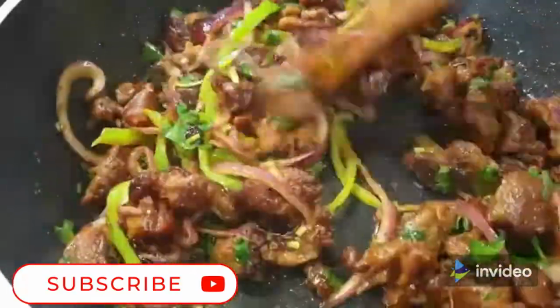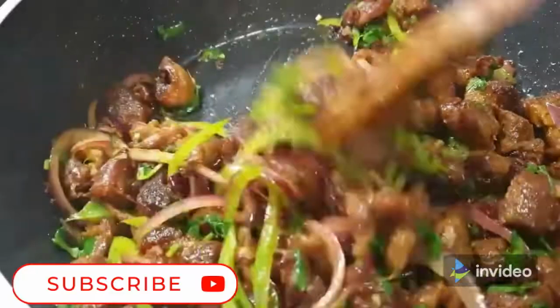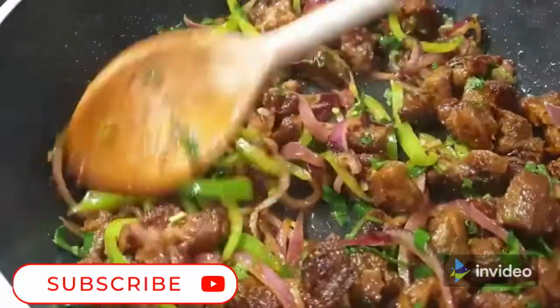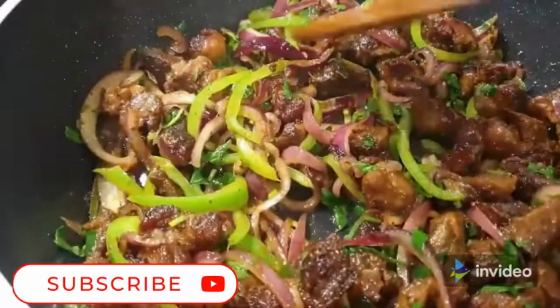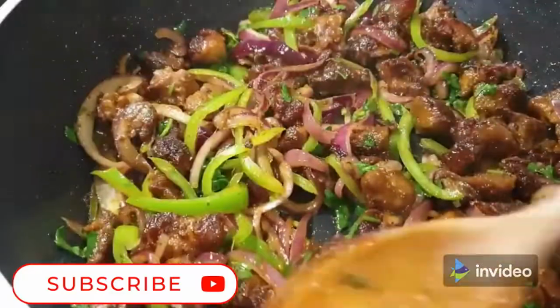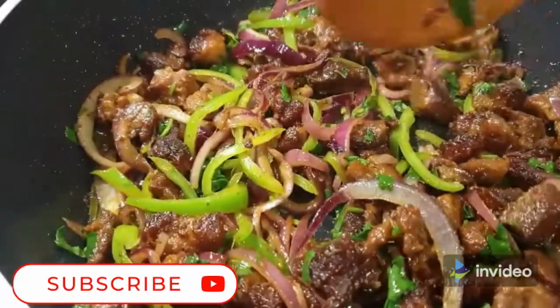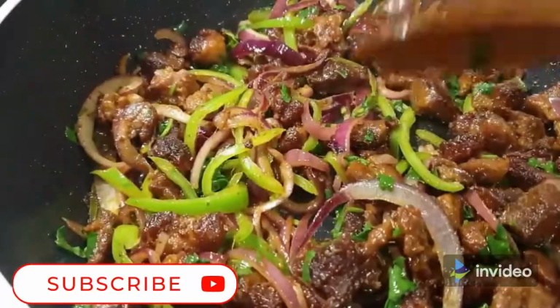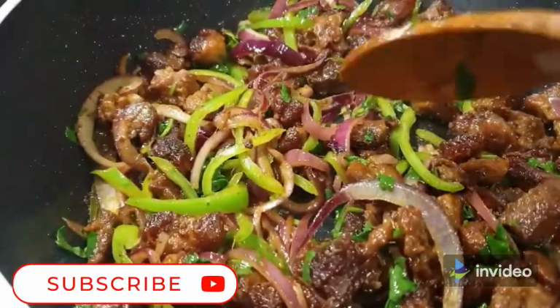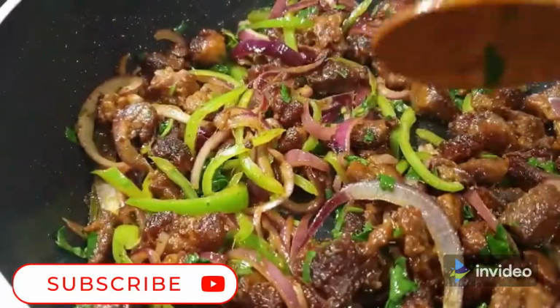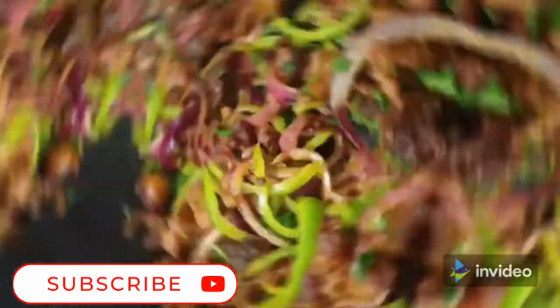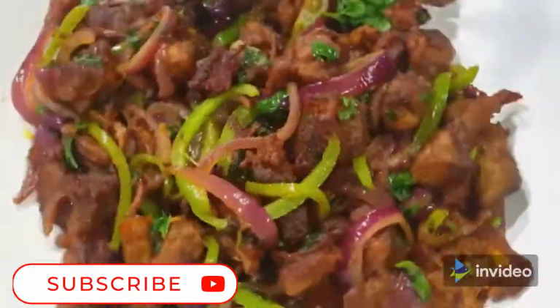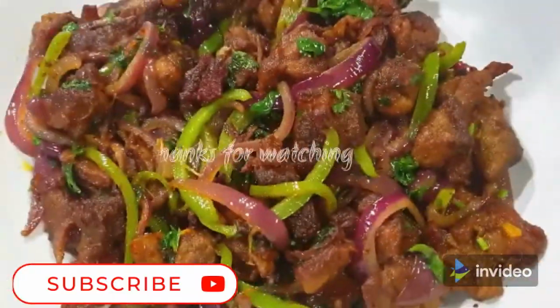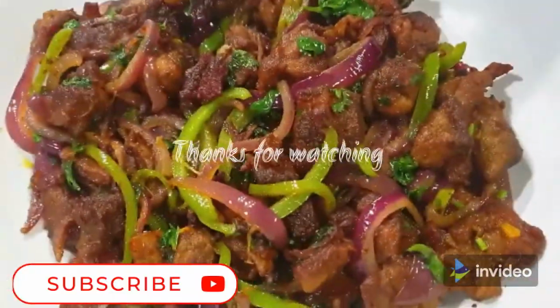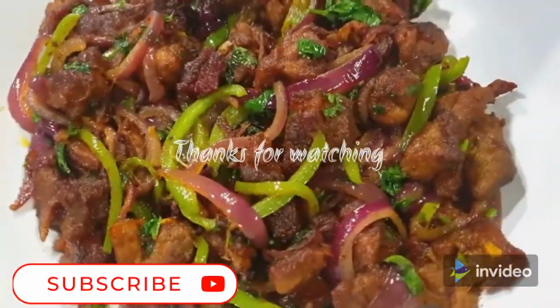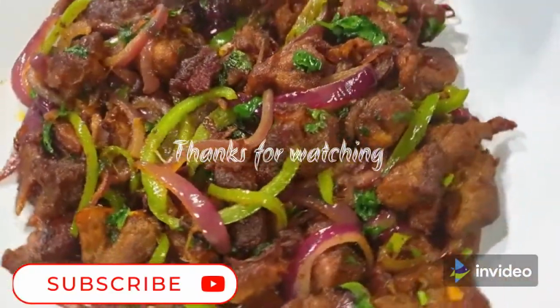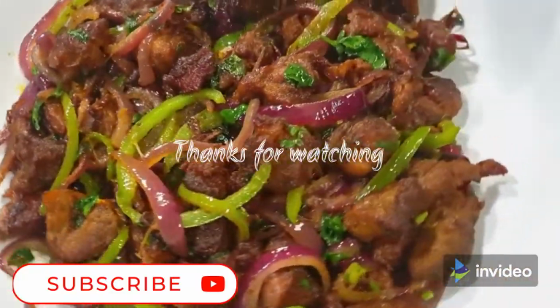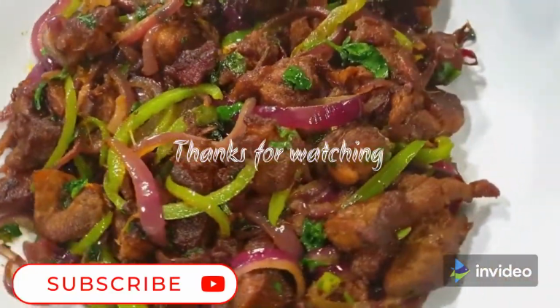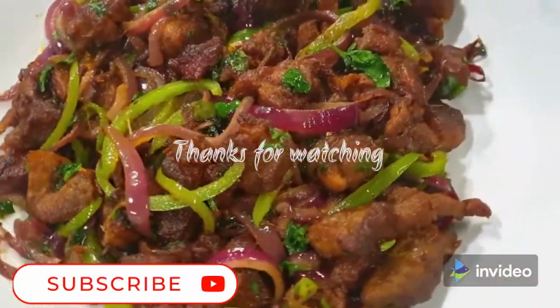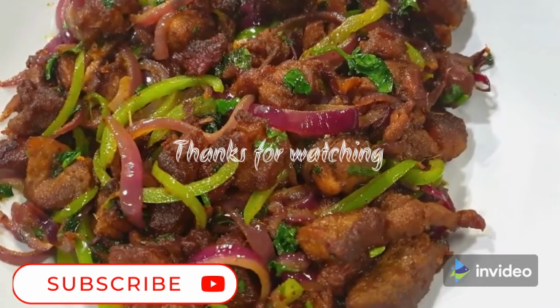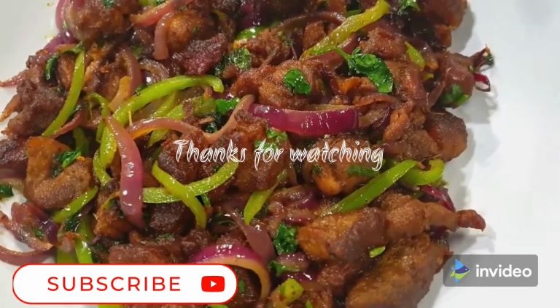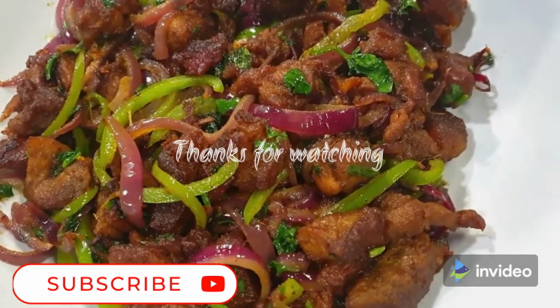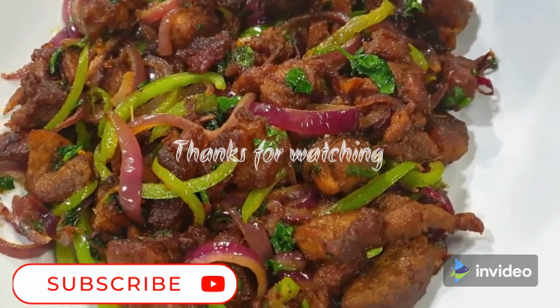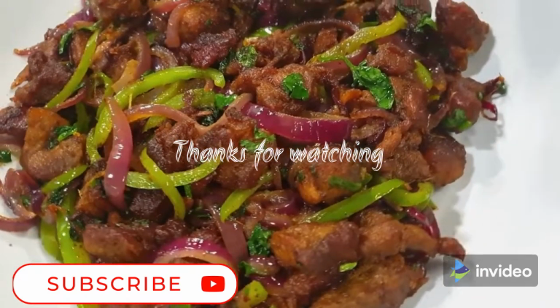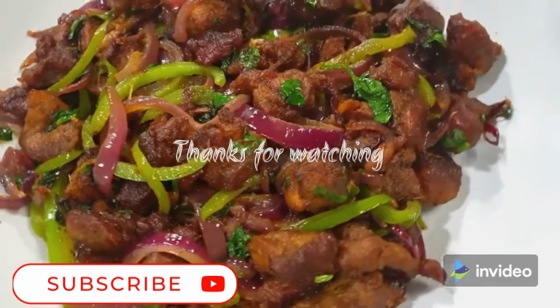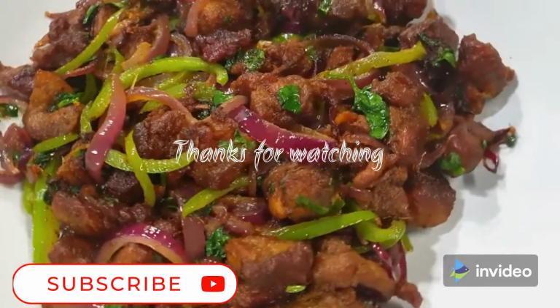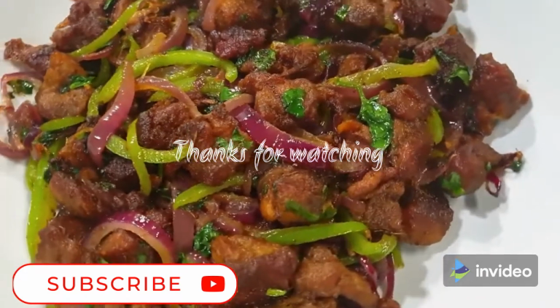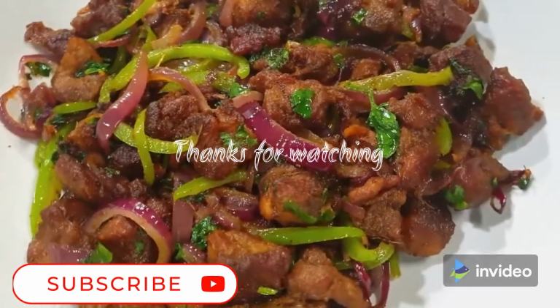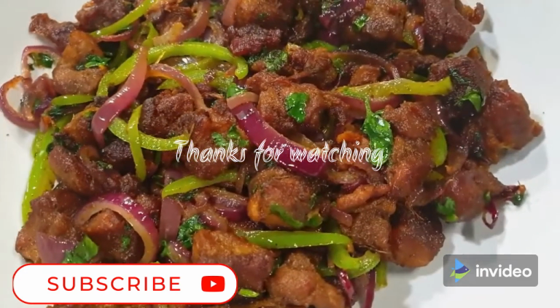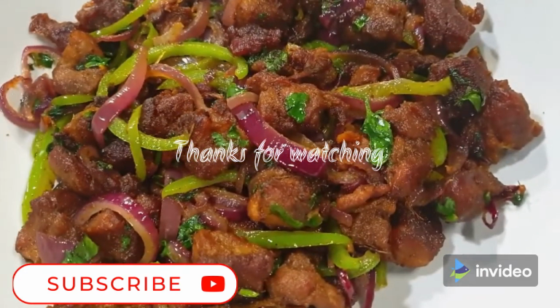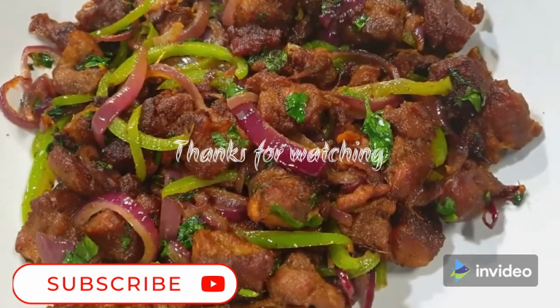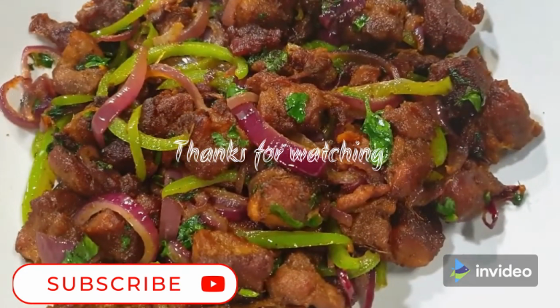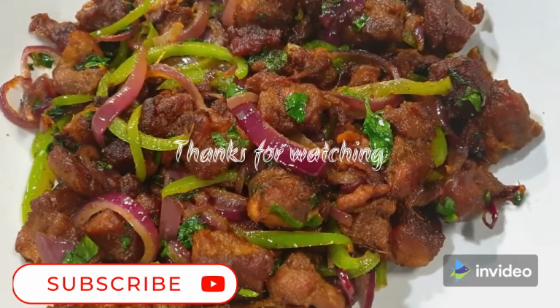Thank you so much for watching. Don't forget to subscribe and turn on your post notifications. I will see you on our next recipe — till next time, bye bye!